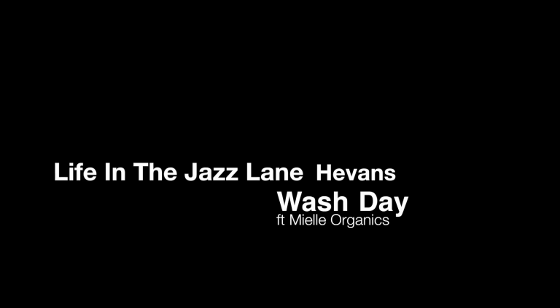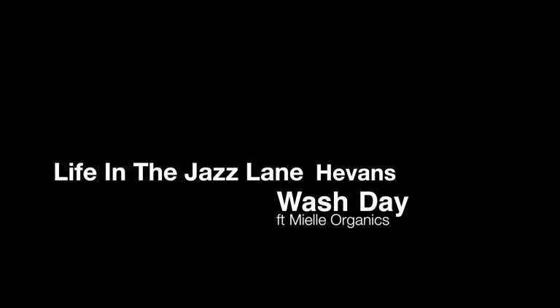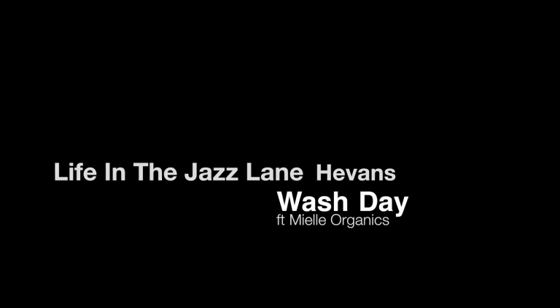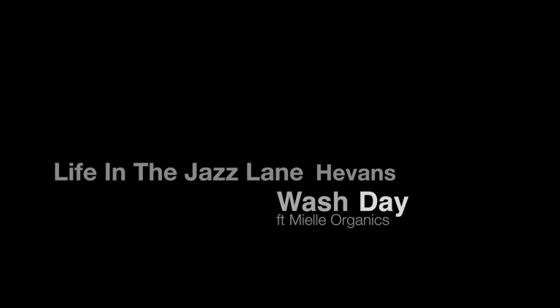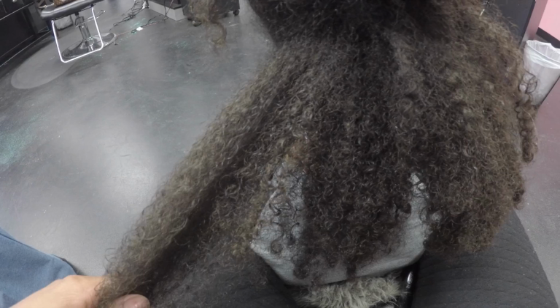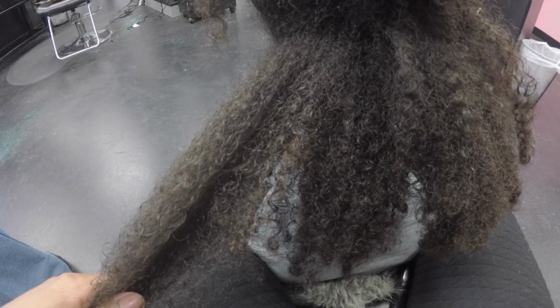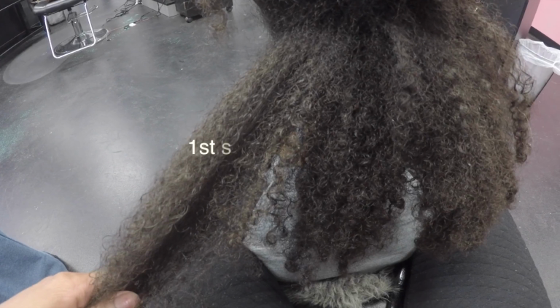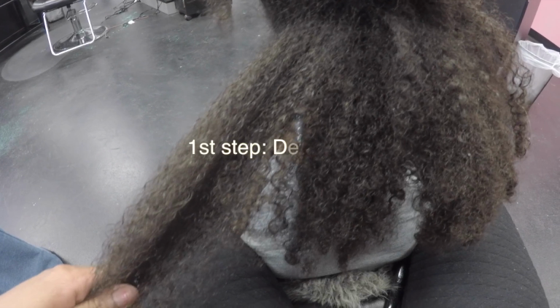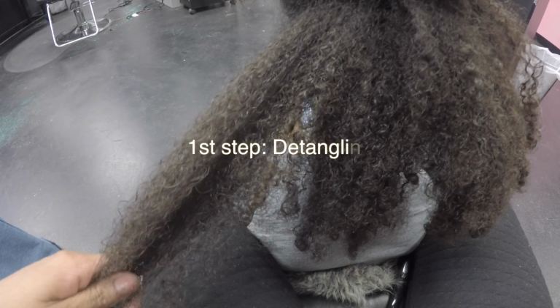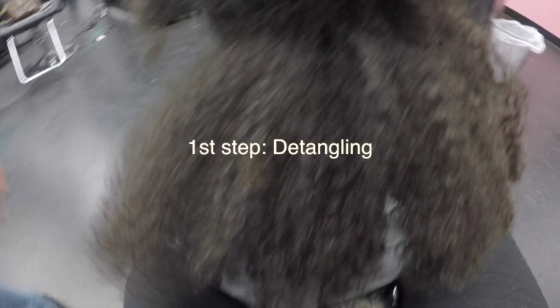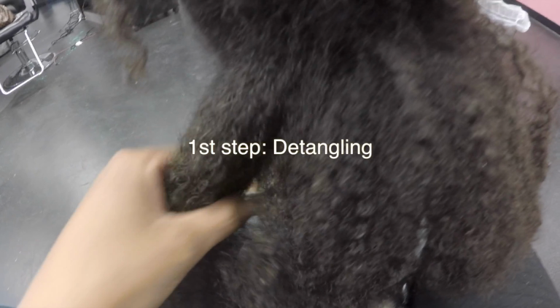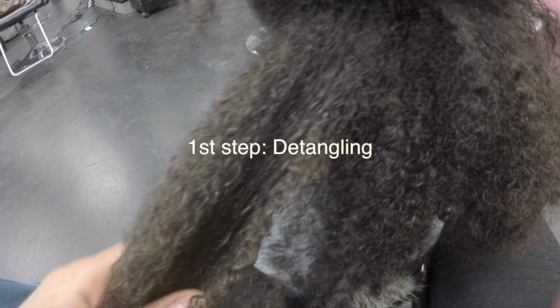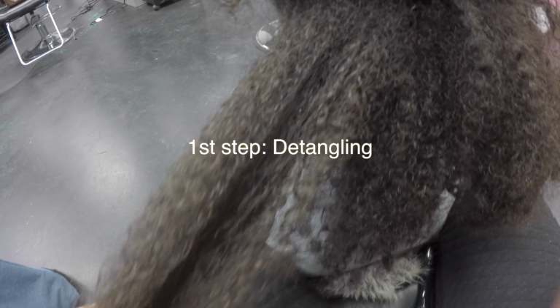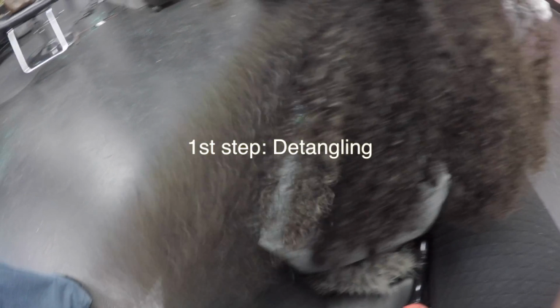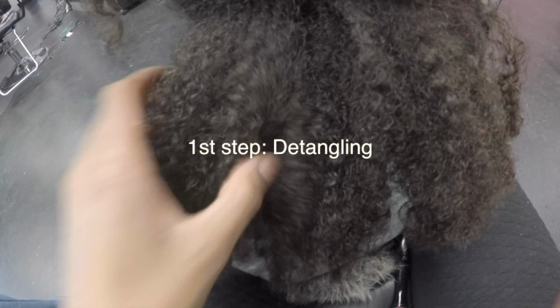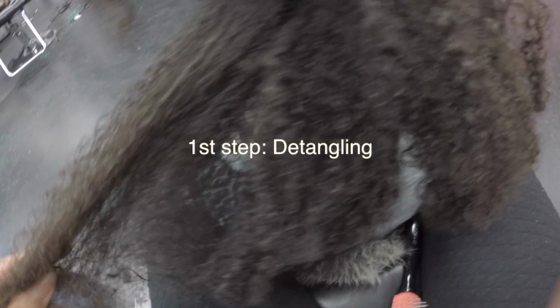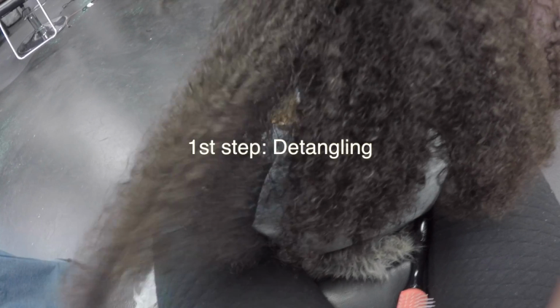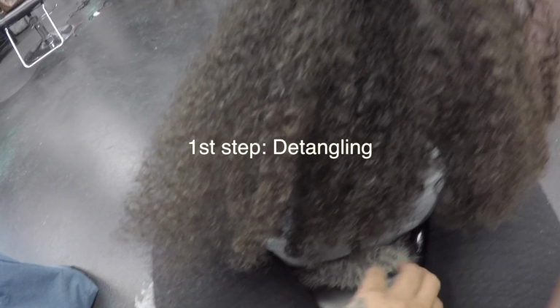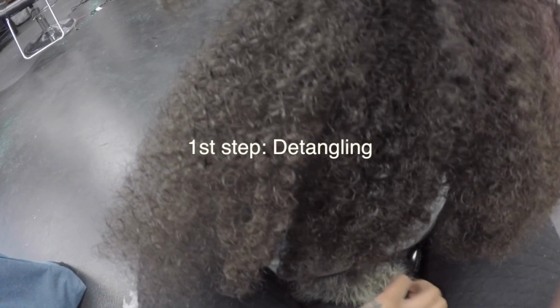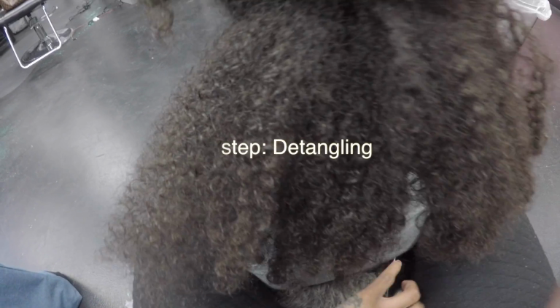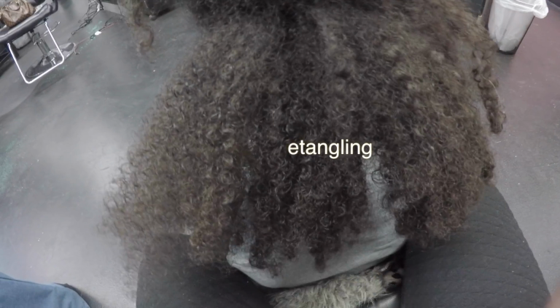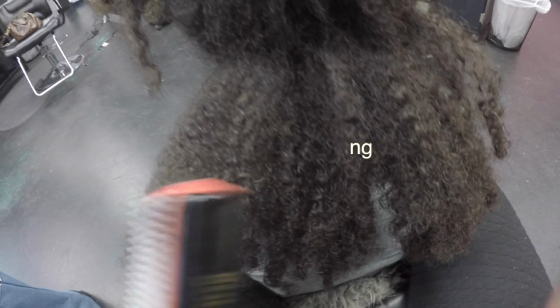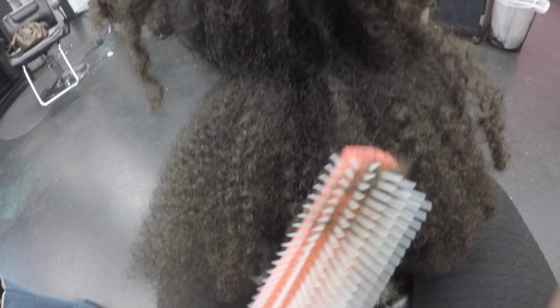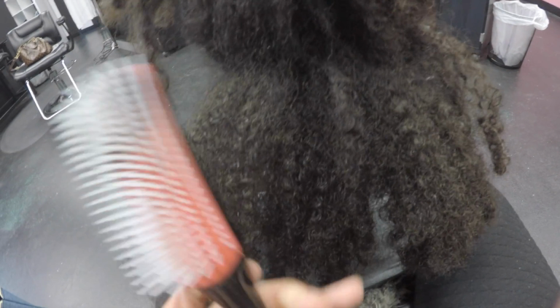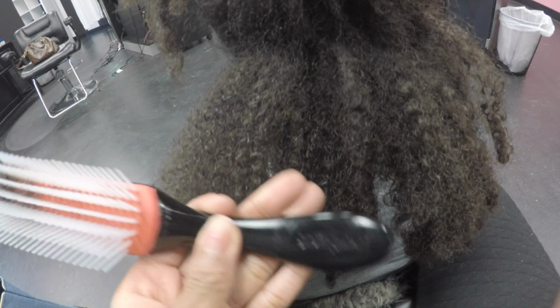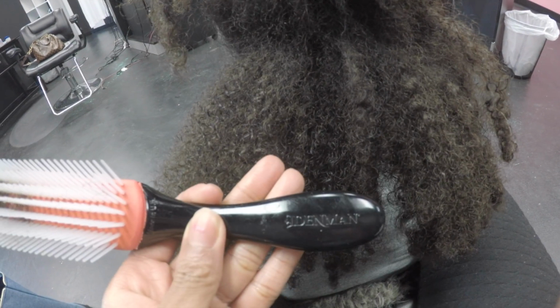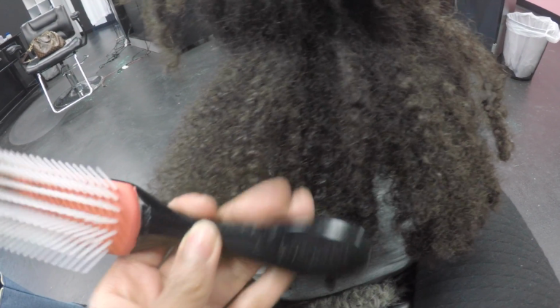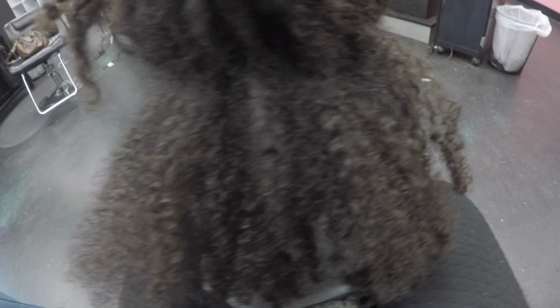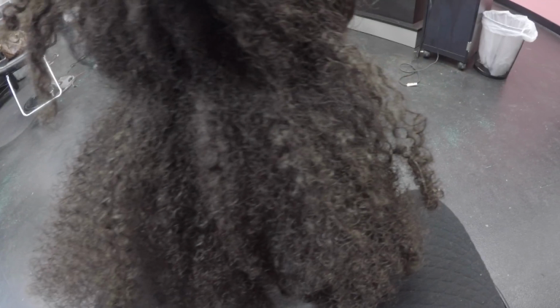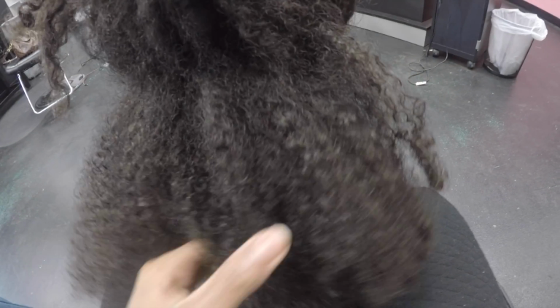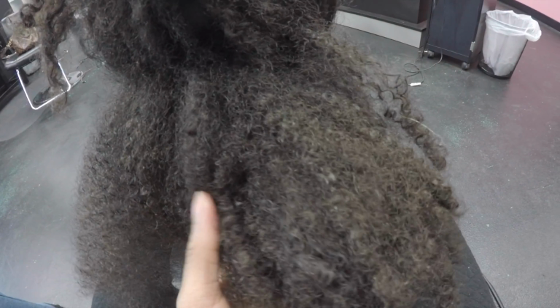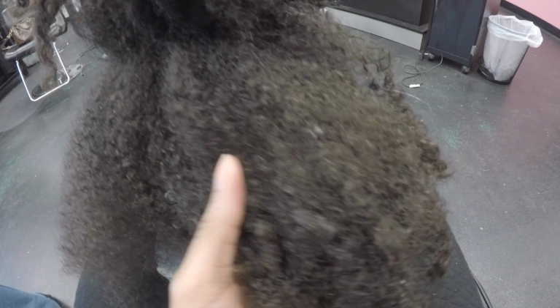Hi YouTube, welcome to my channel. Today I'm going to do a tutorial on how I wash and straighten my daughter's hair using Mielle Organics and this Denman brush. They both come from Sally Beauty Supply store.